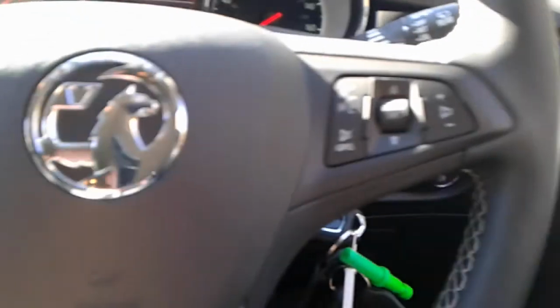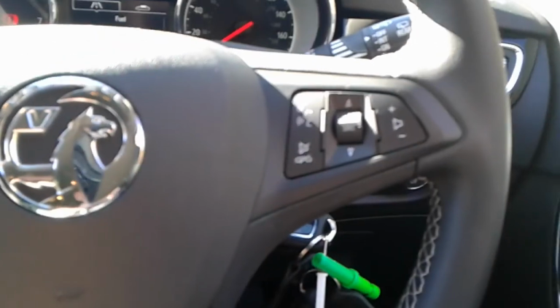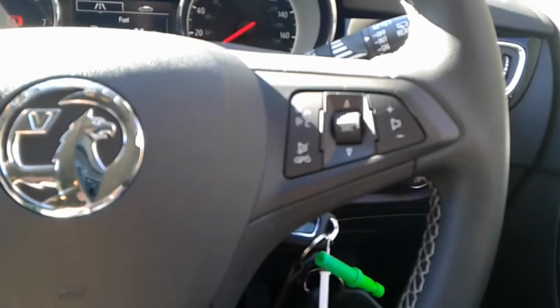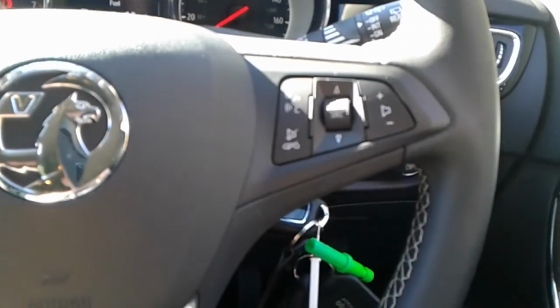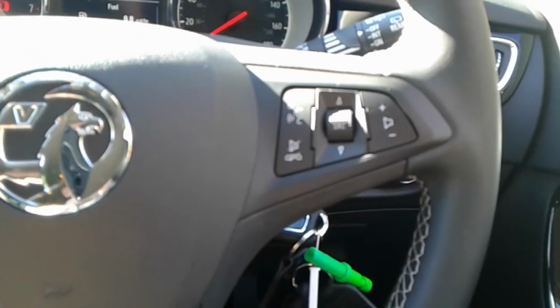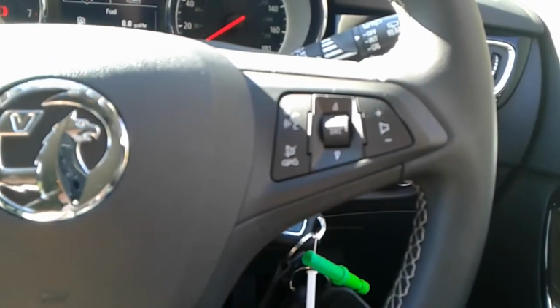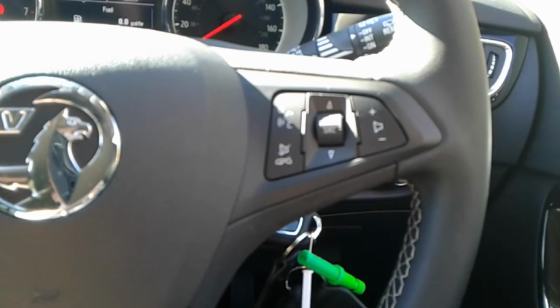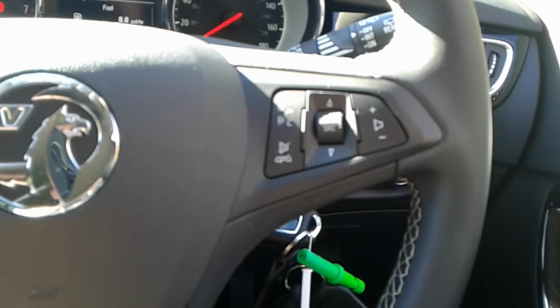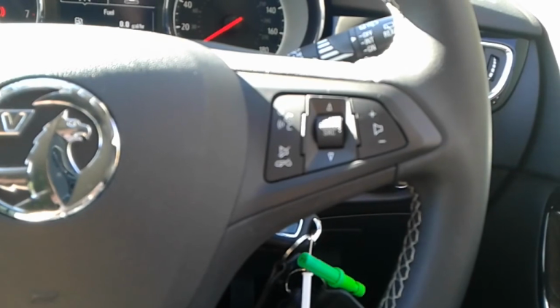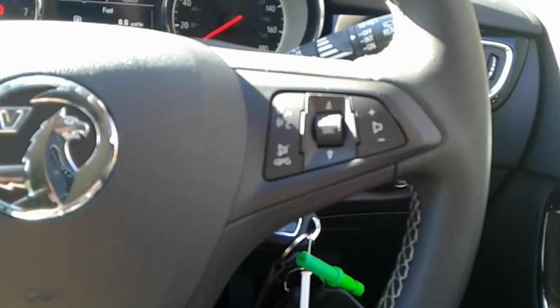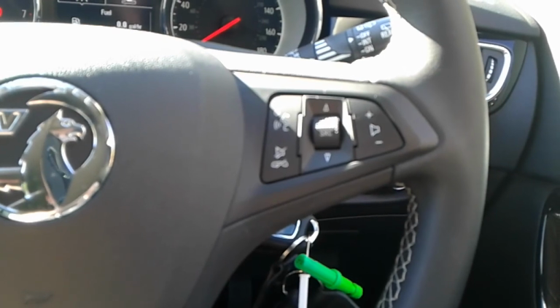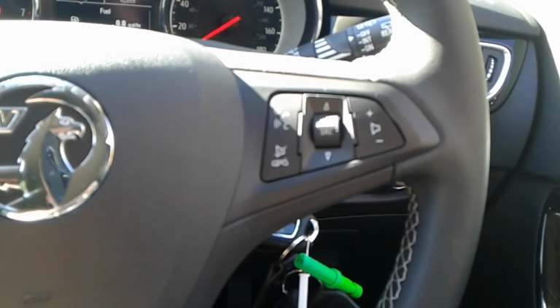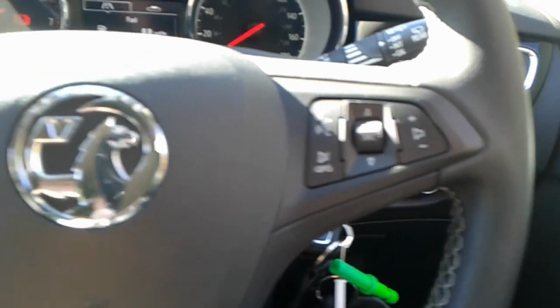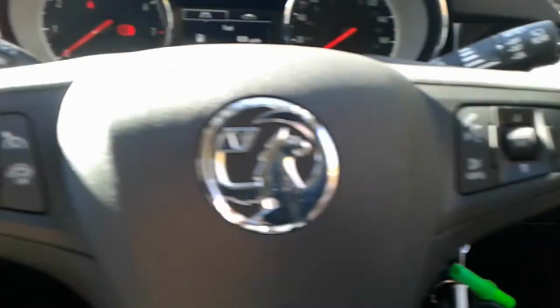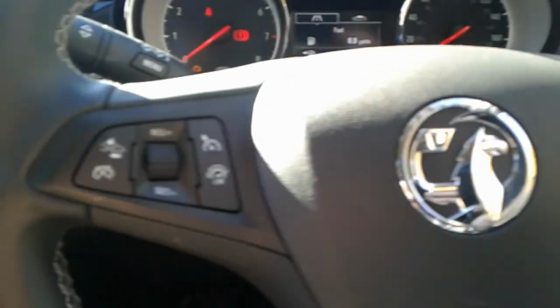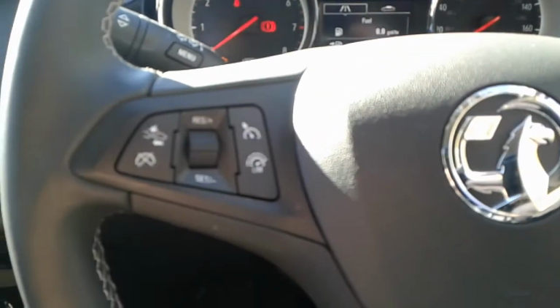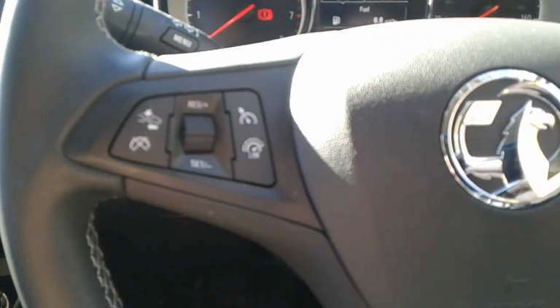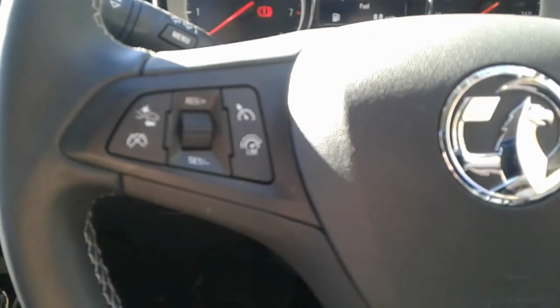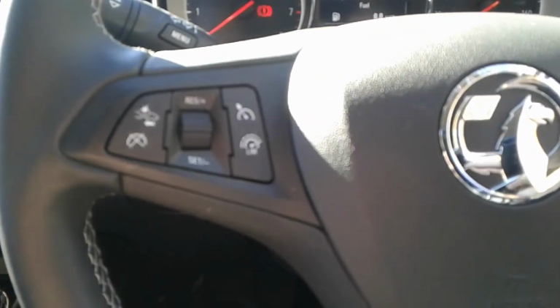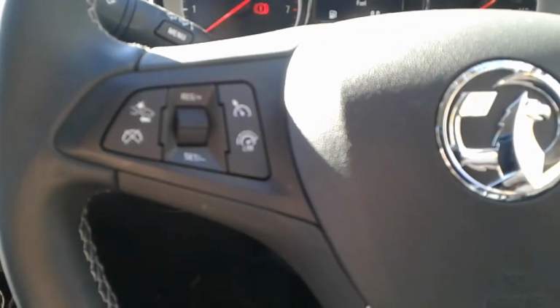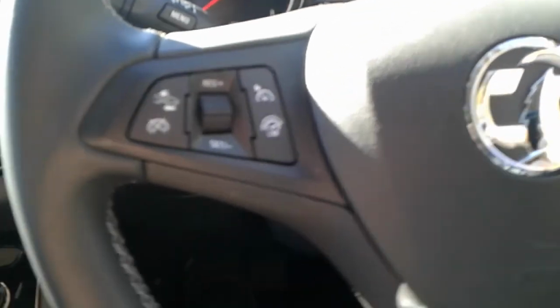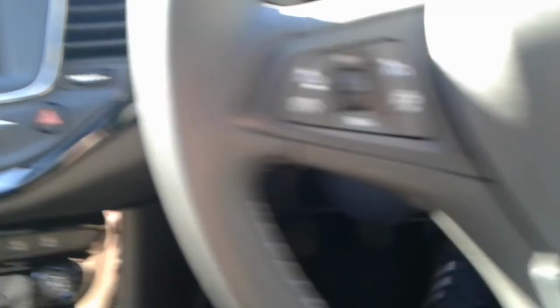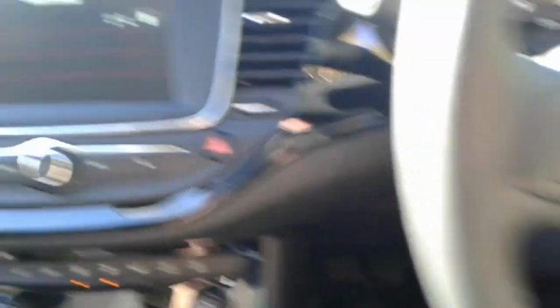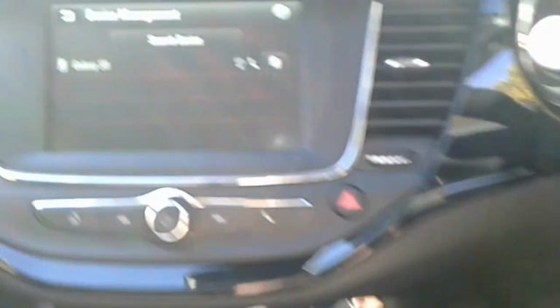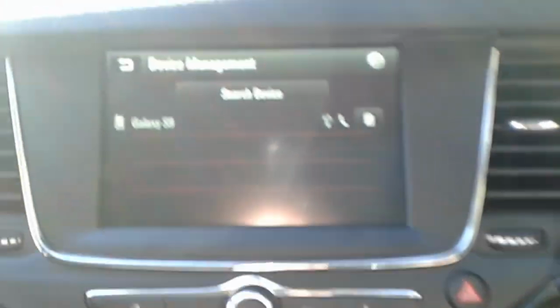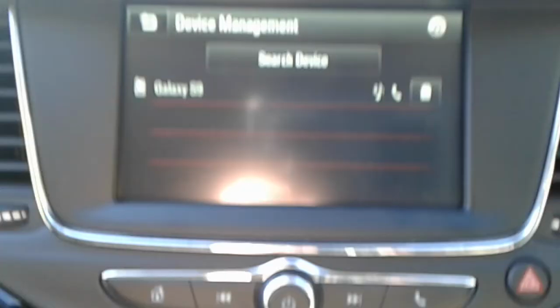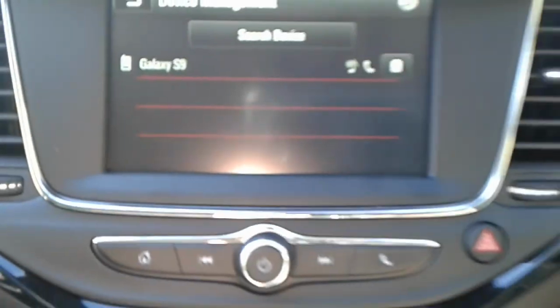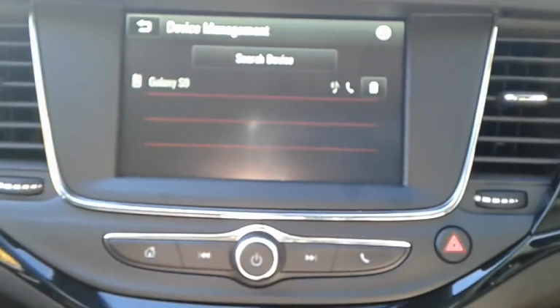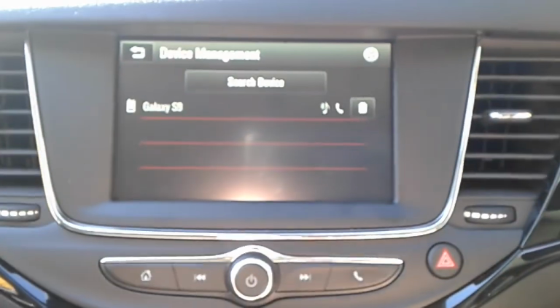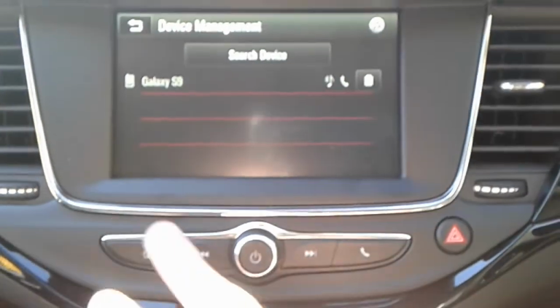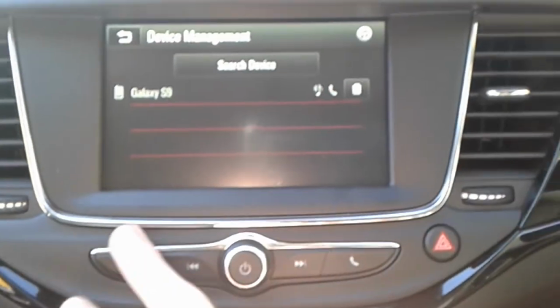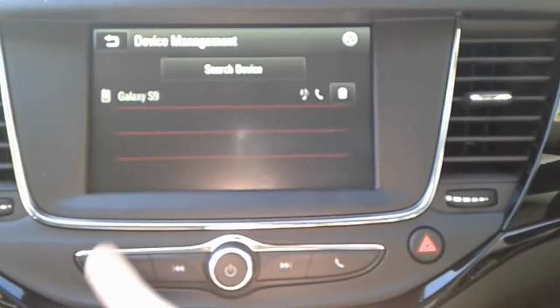We do have steering wheel controls for telephone, radio, cruise control and speed limiter. There's also Bluetooth connectivity.